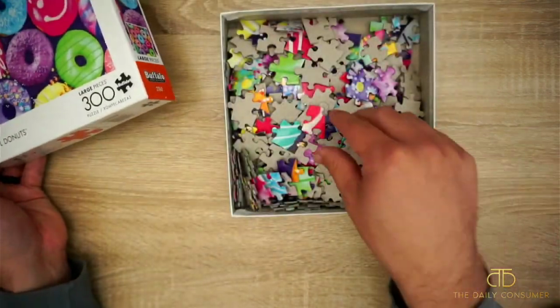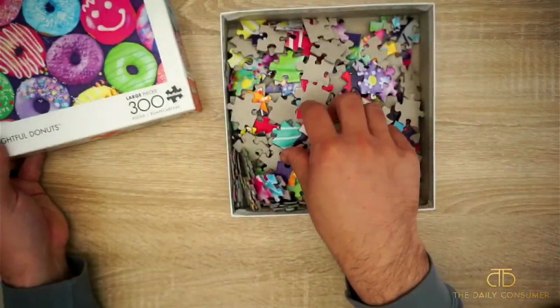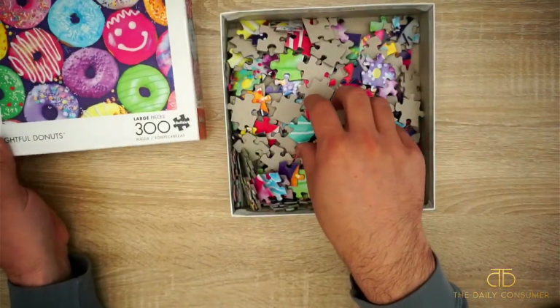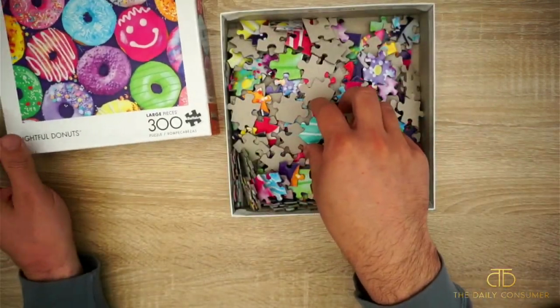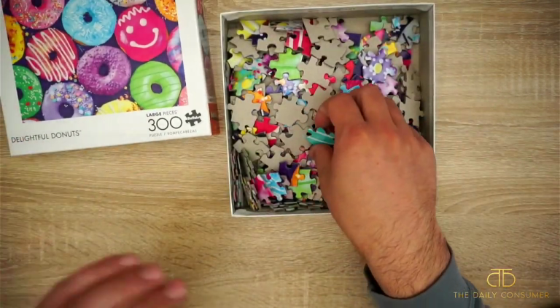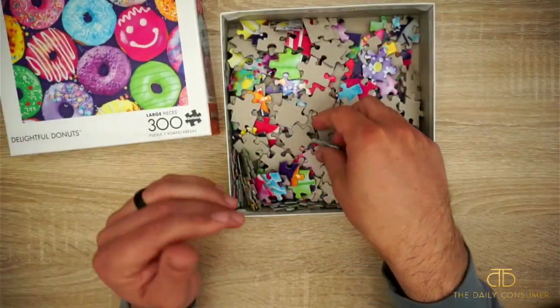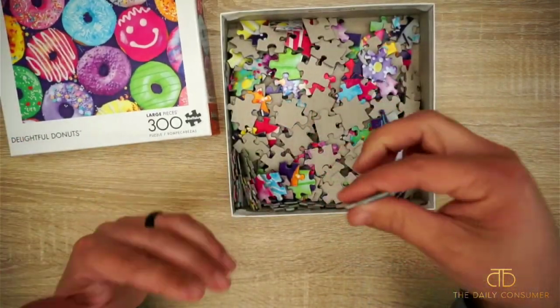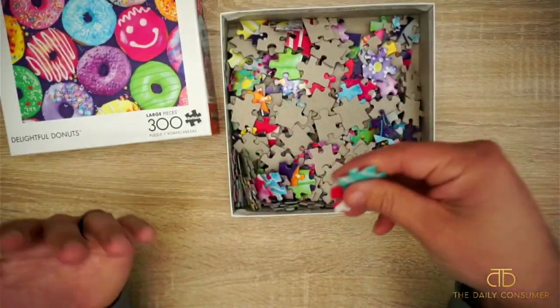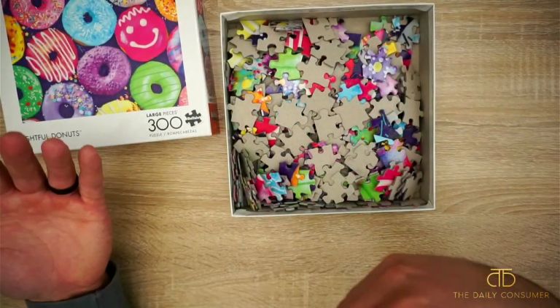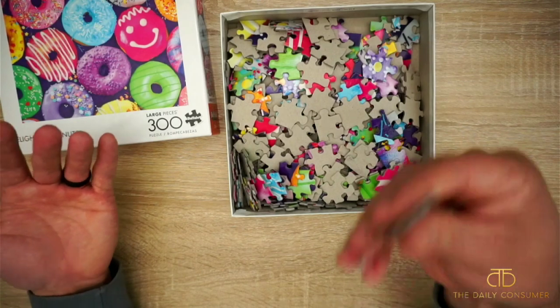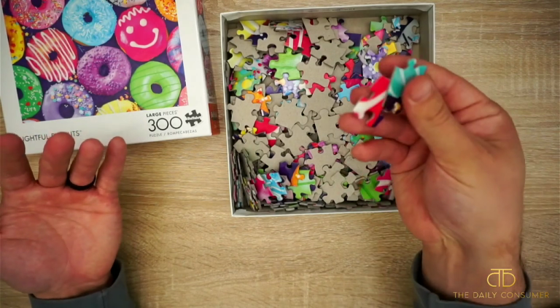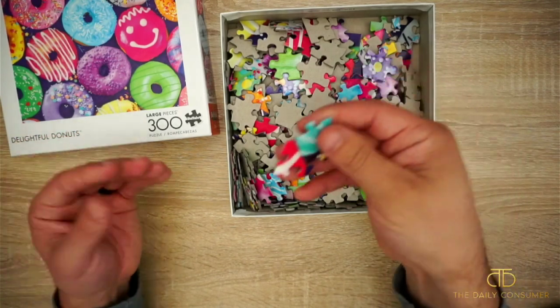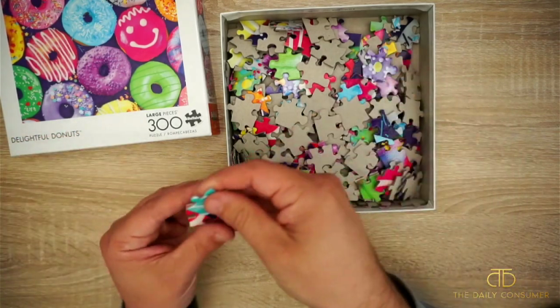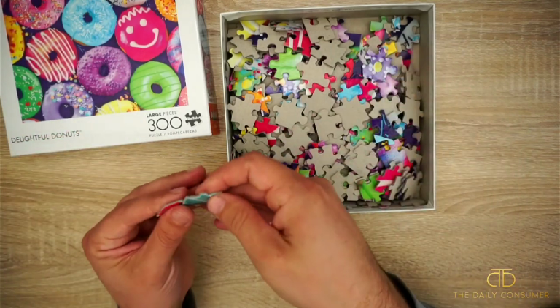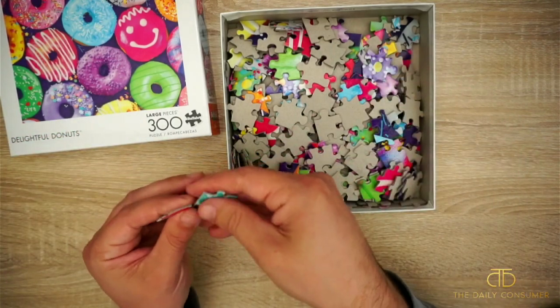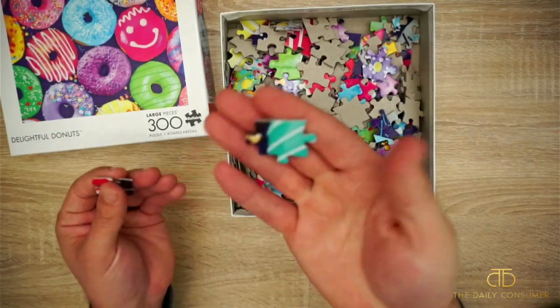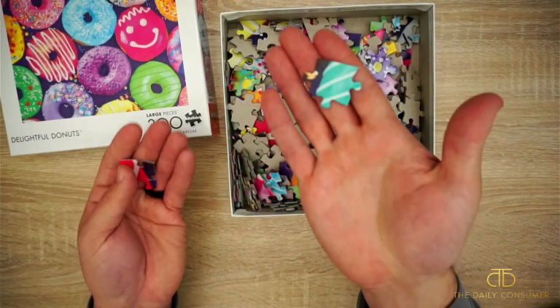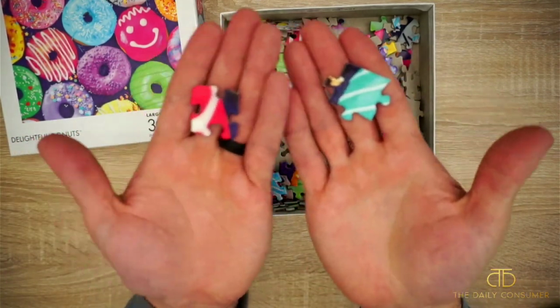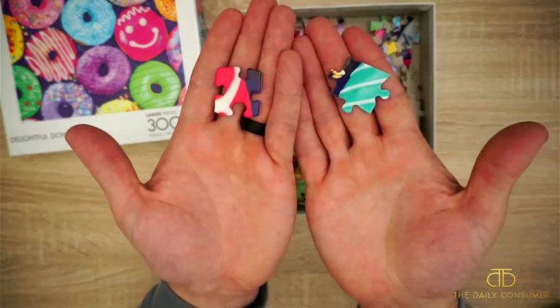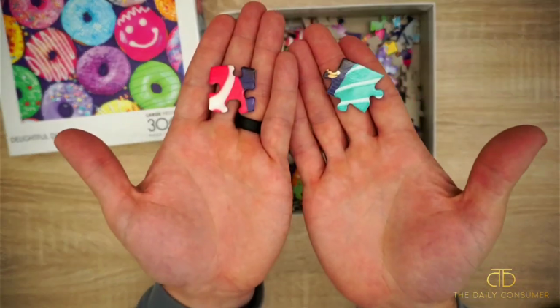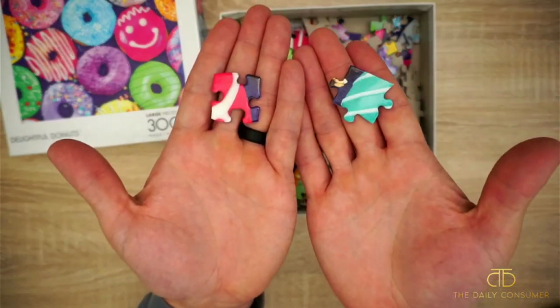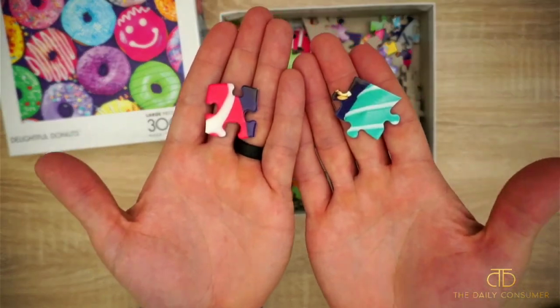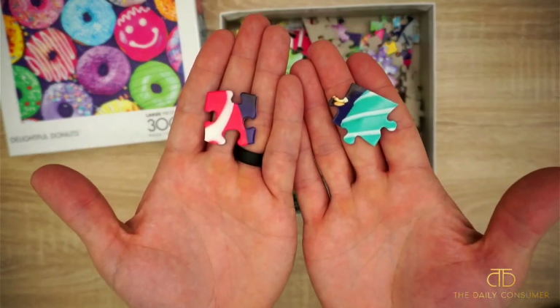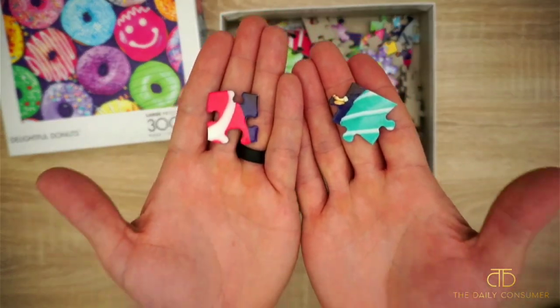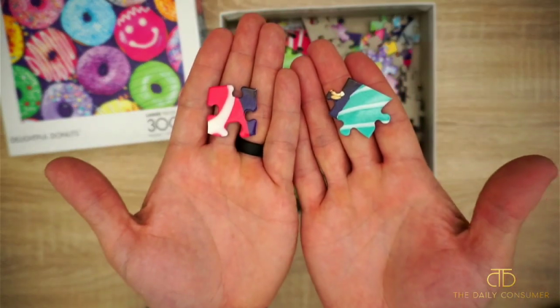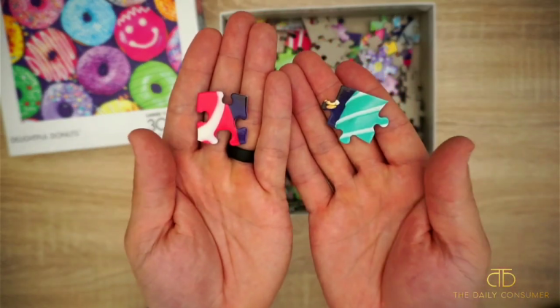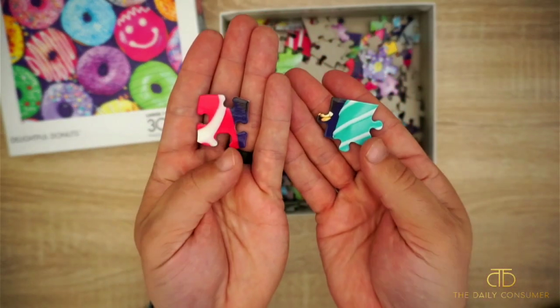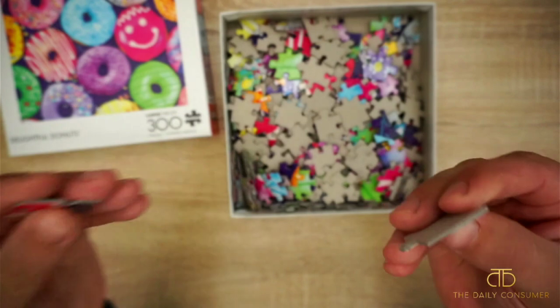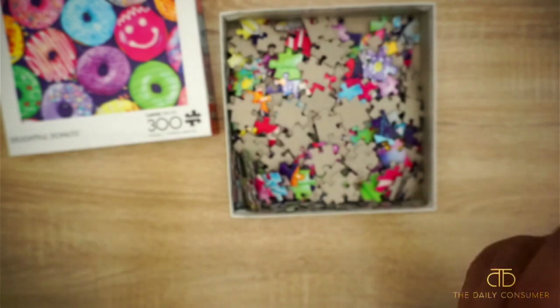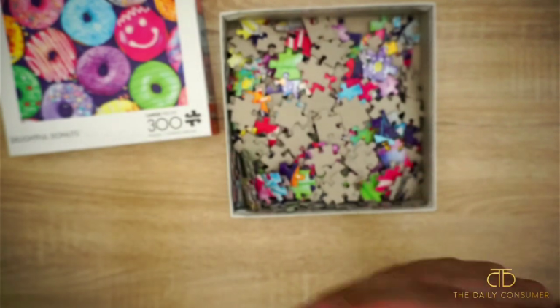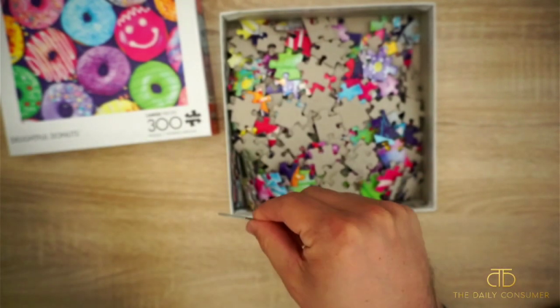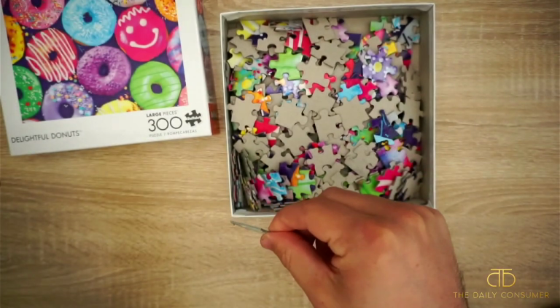We like the 300 piece just because it's quick enough for us to do it in a night — it takes a couple hours. We like the large pieces just because they're easier for us to see.